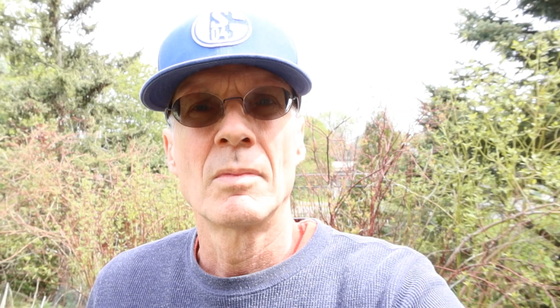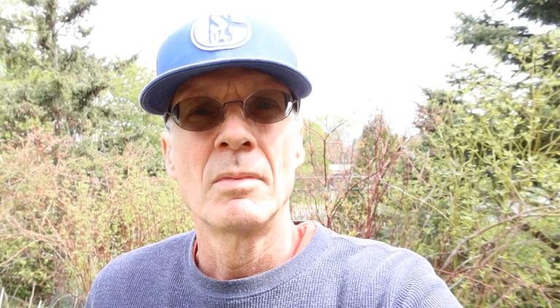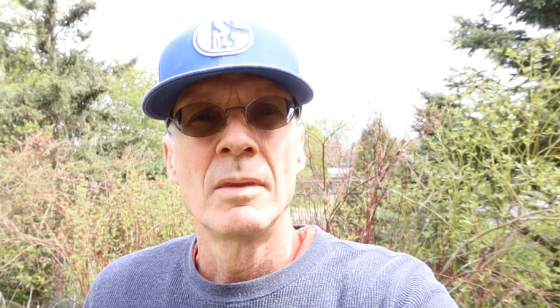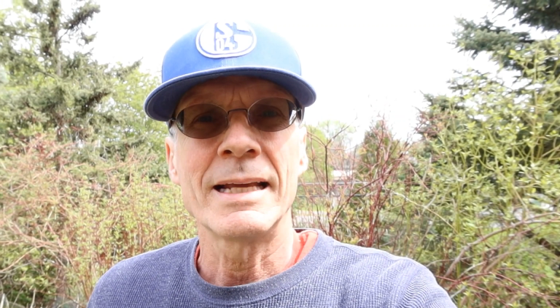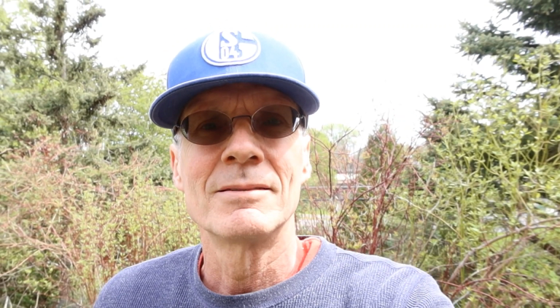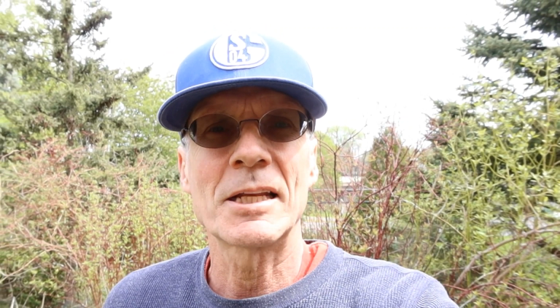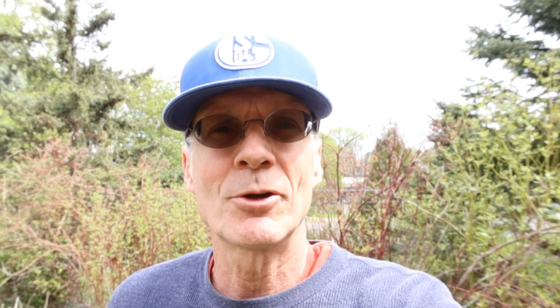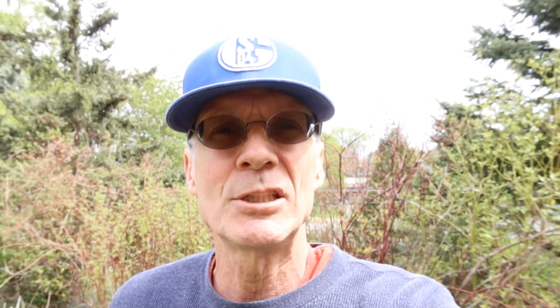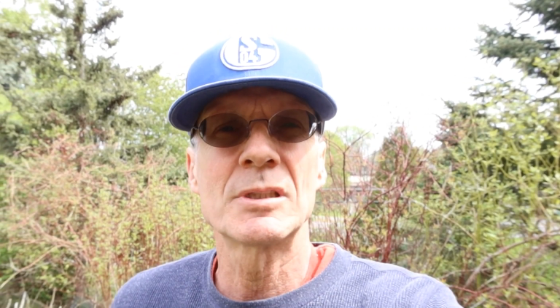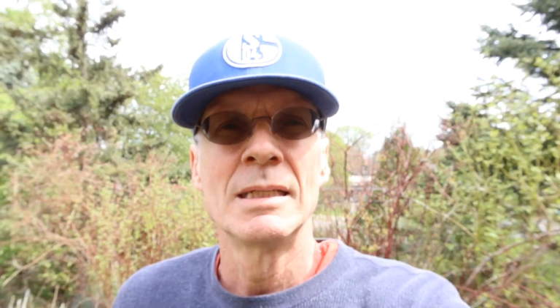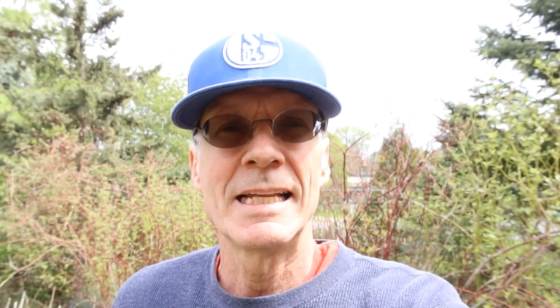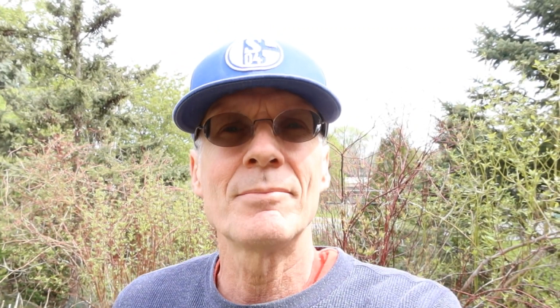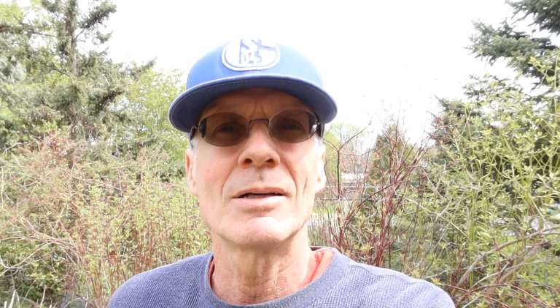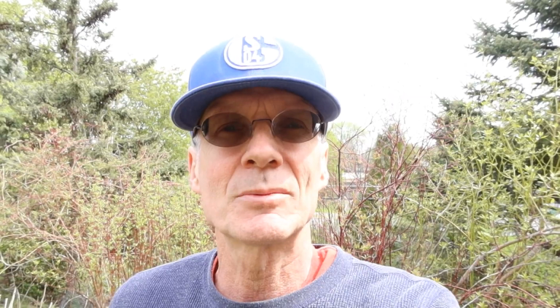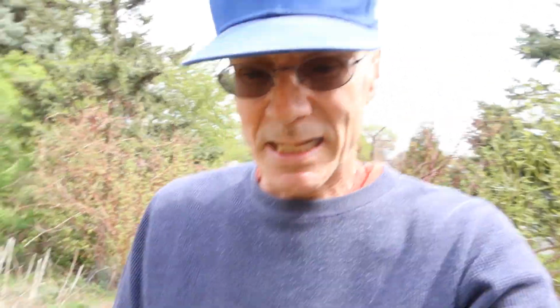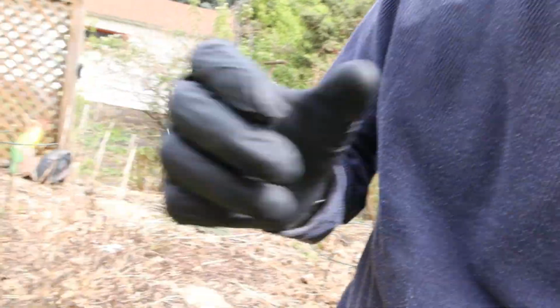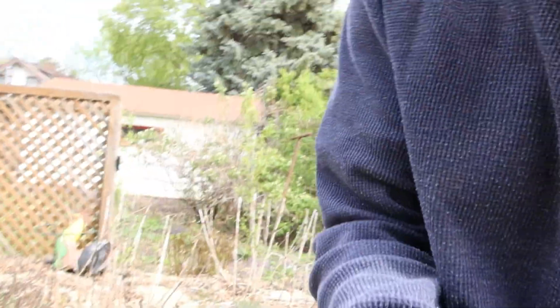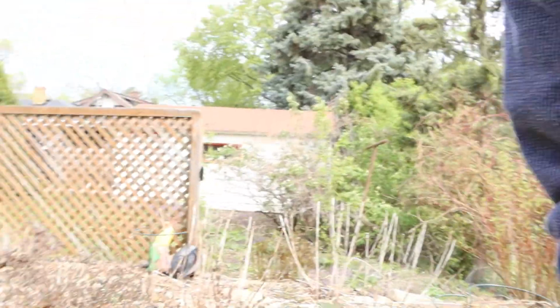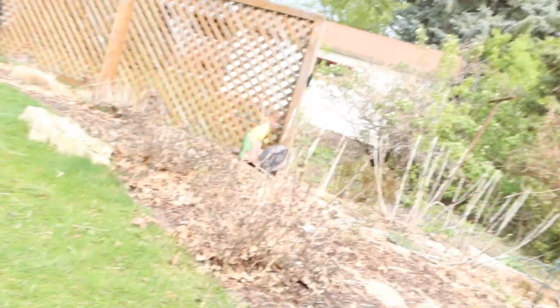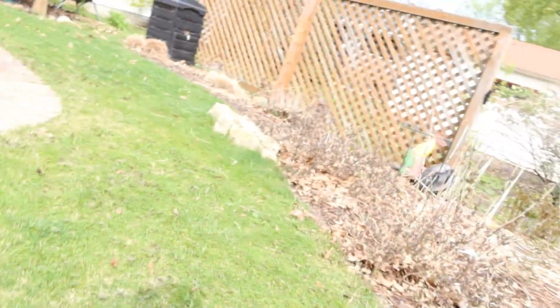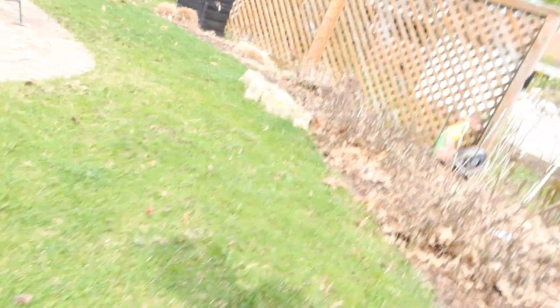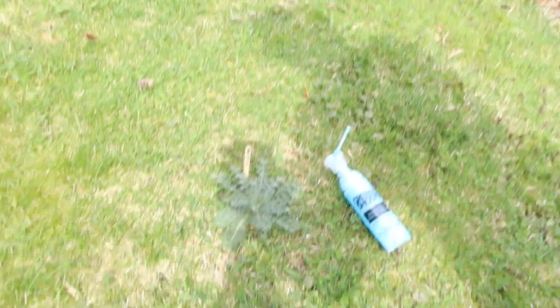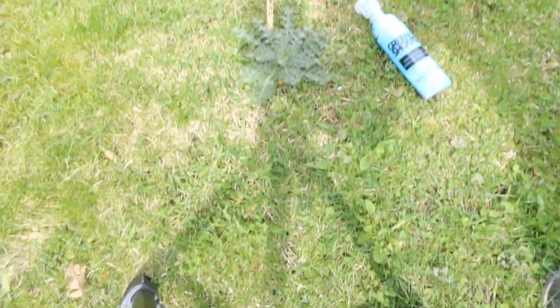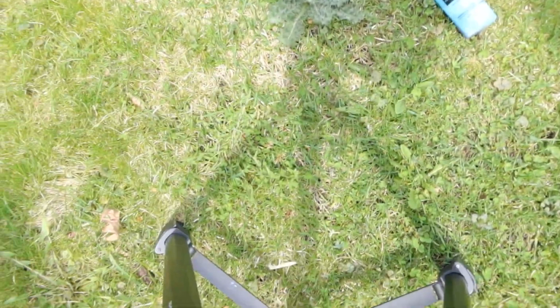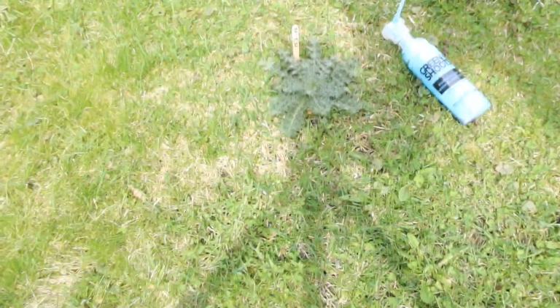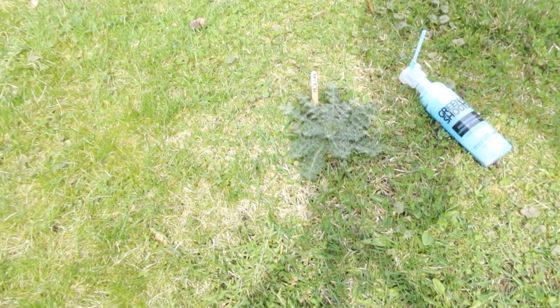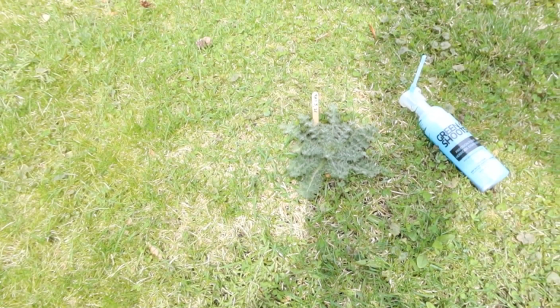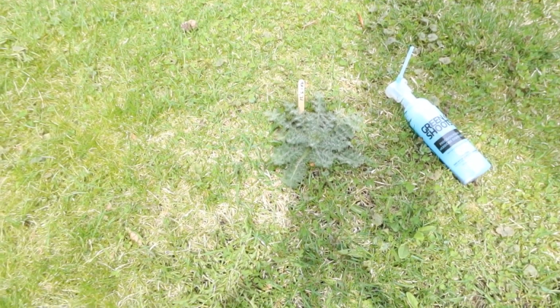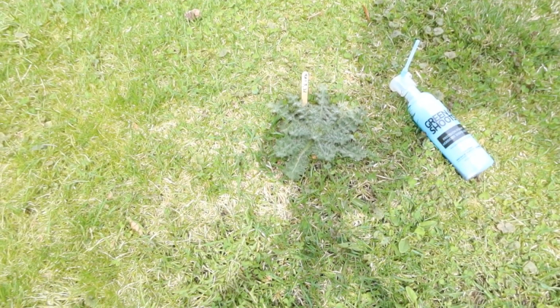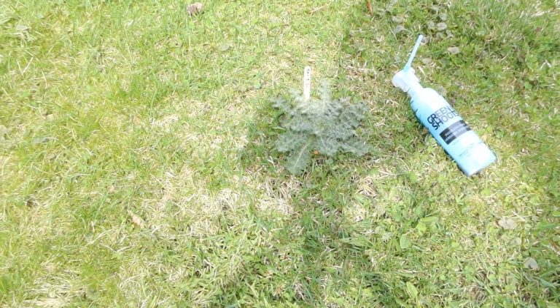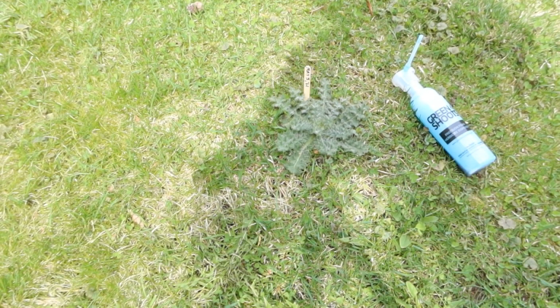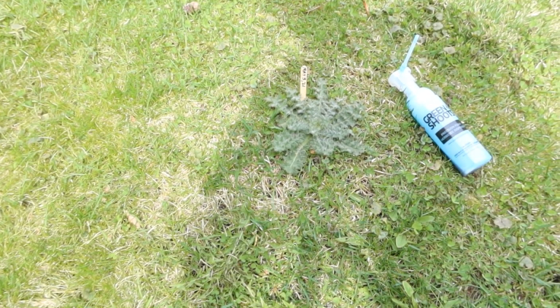Hi, John Lampie here from Green Shoots. Today I'm doing some spot applications to weeds like this — a biannual weed, a bull thistle.